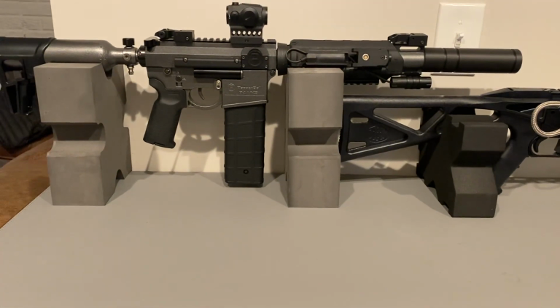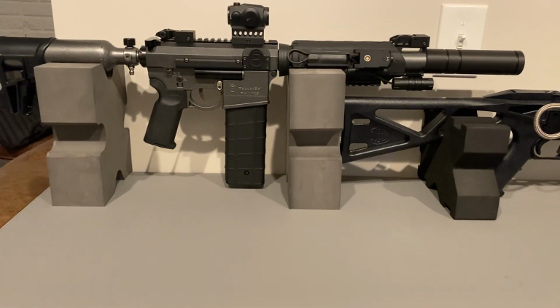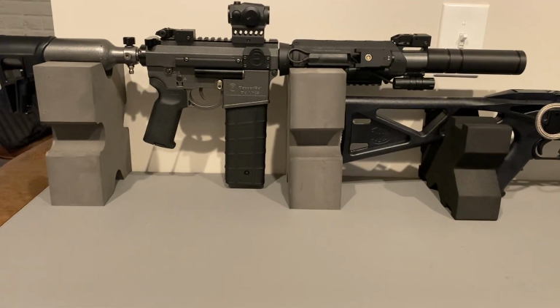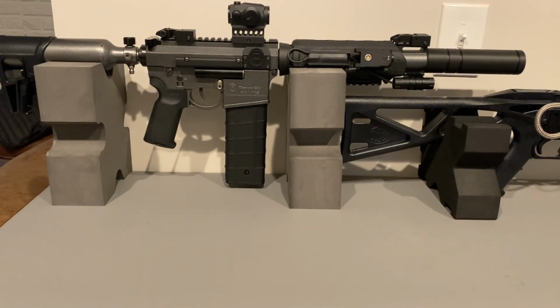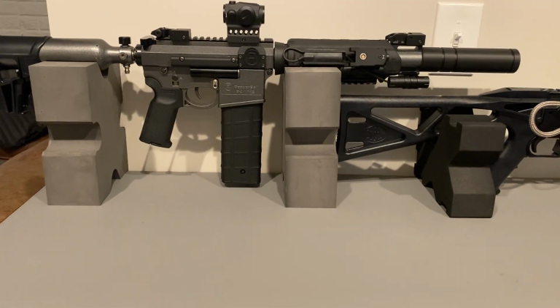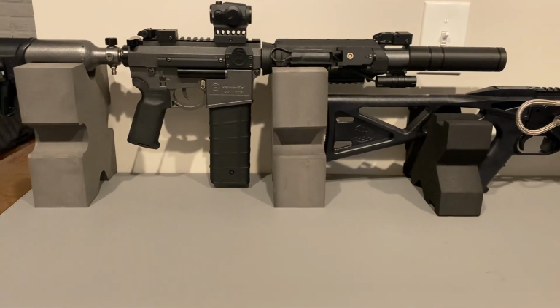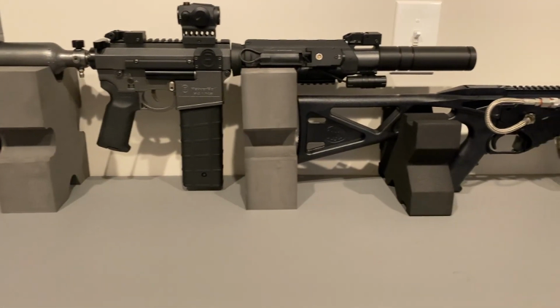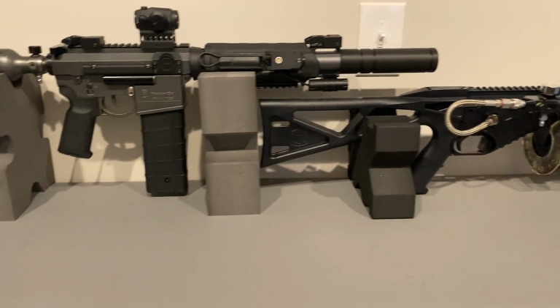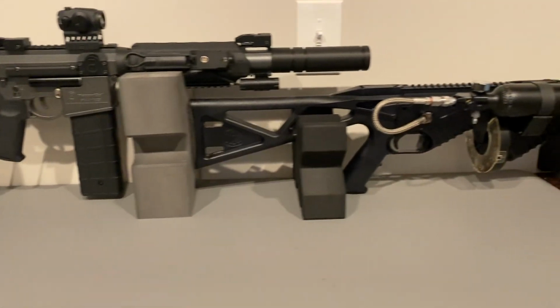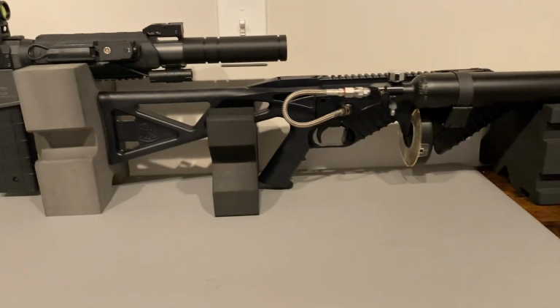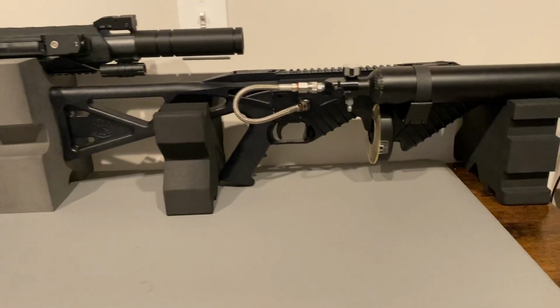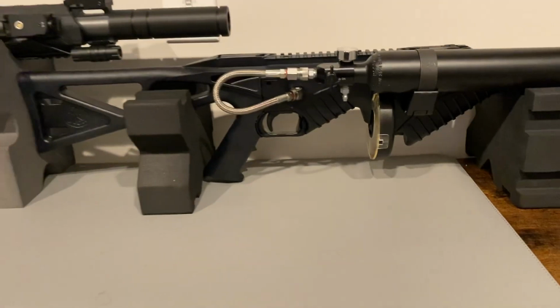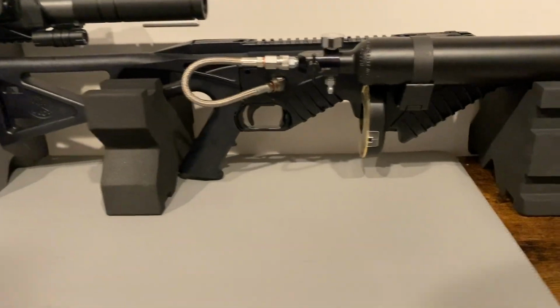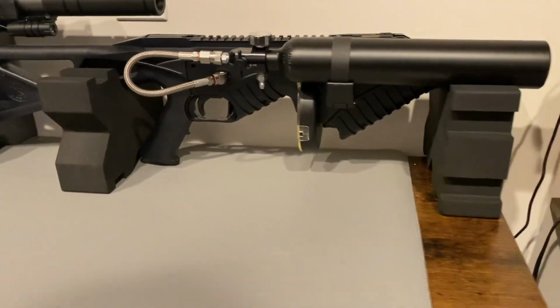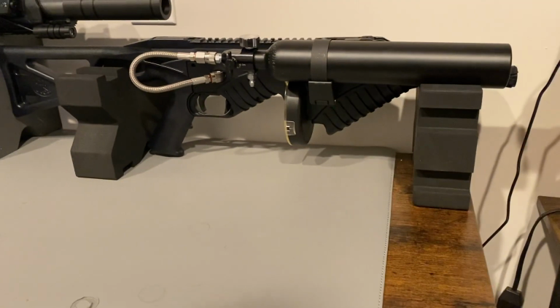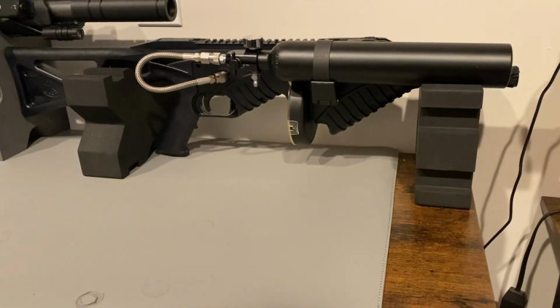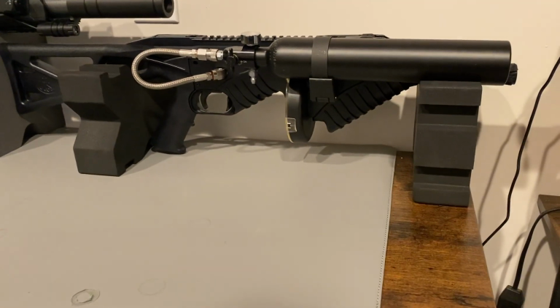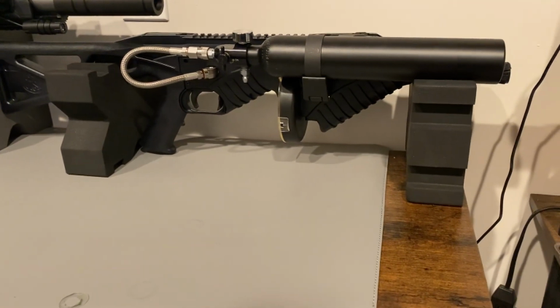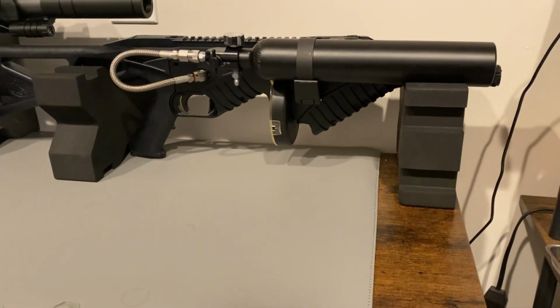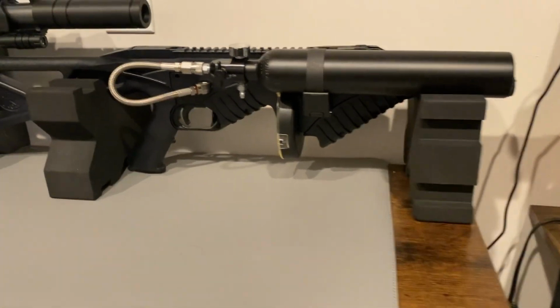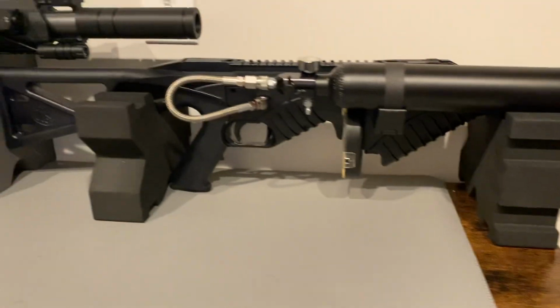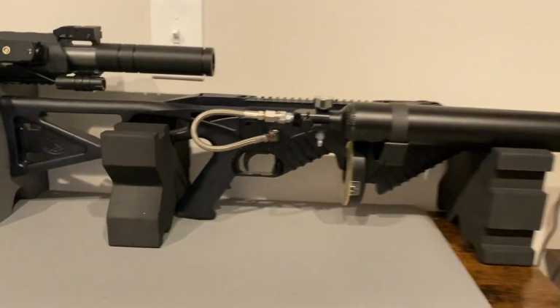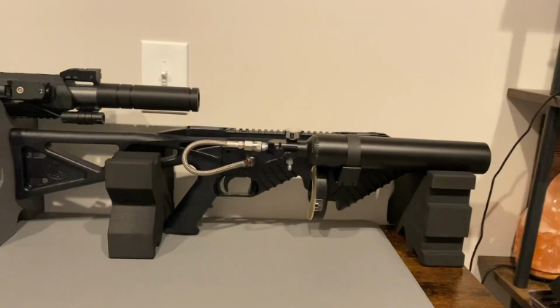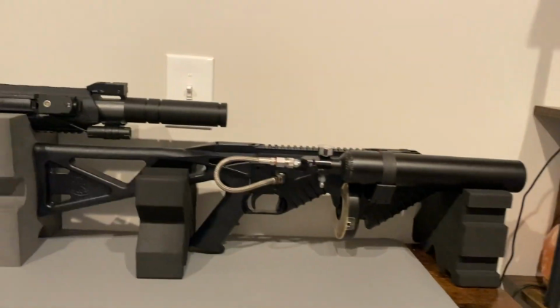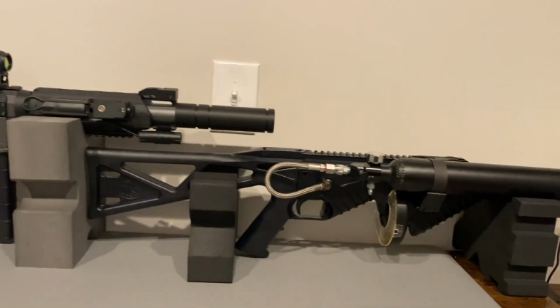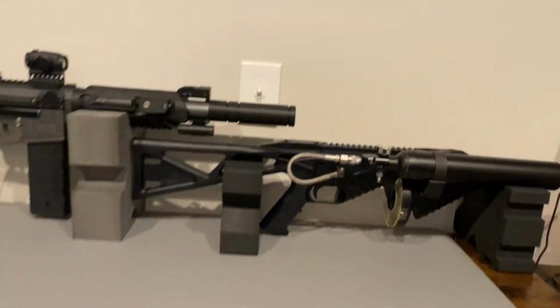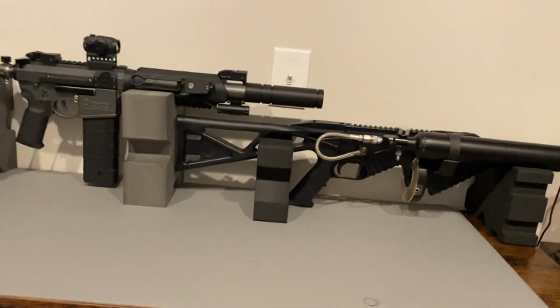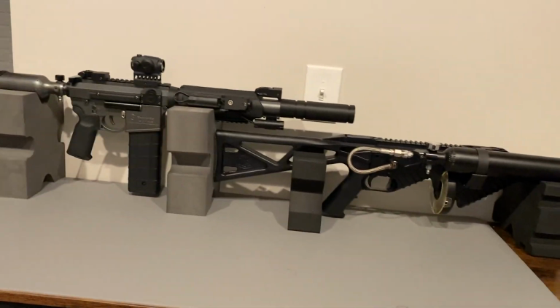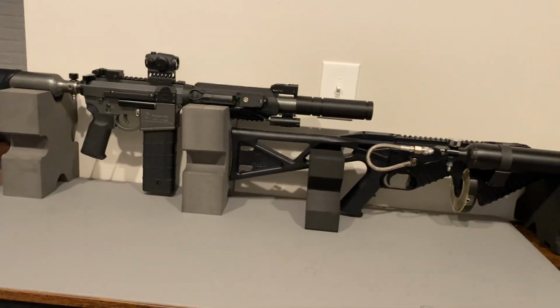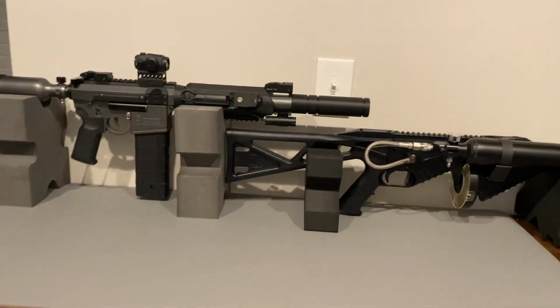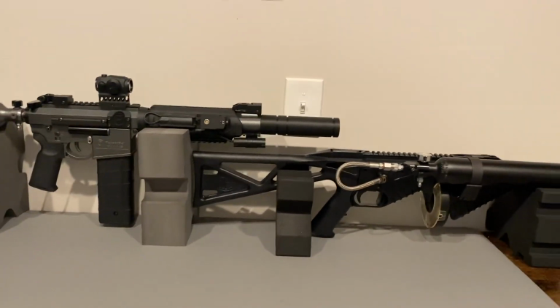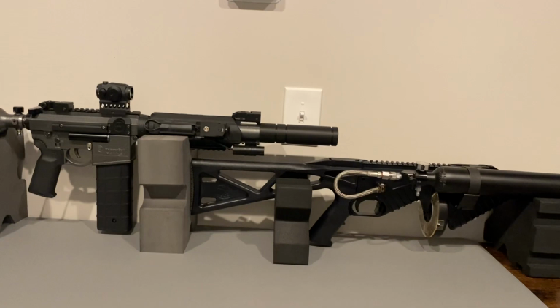Good morning, everybody. I wanted to do a very brief review on these foam blocks. It's a pretty simplistic product, so it doesn't need a detailed review, but I really like them, so I wanted to do a review.